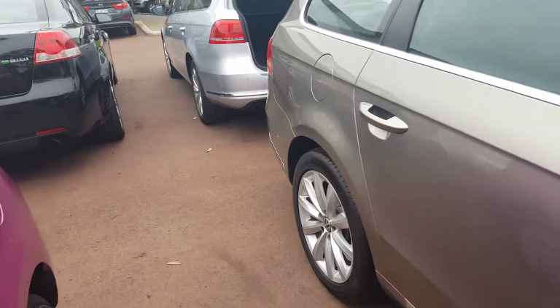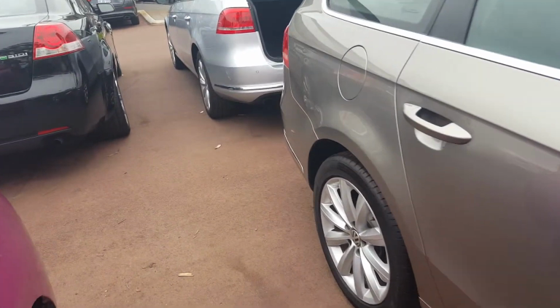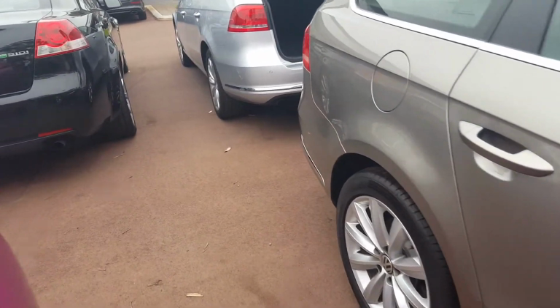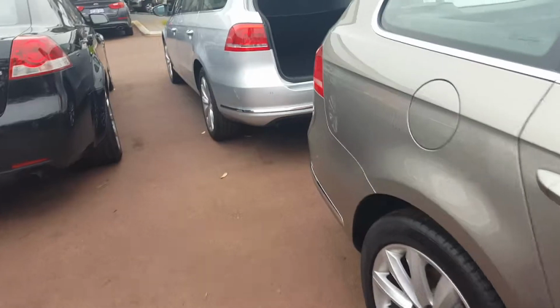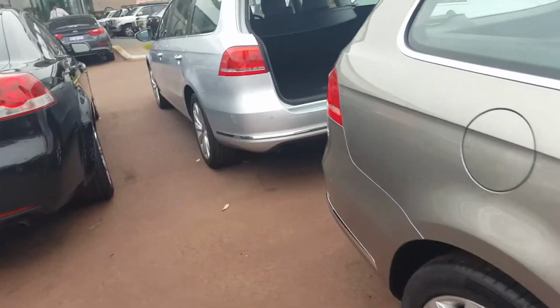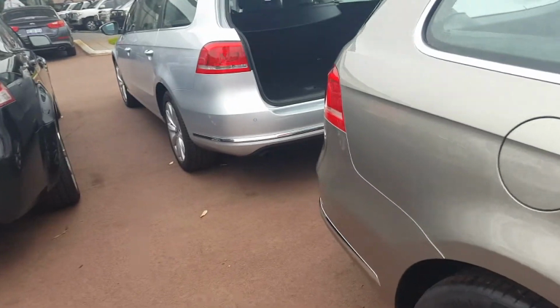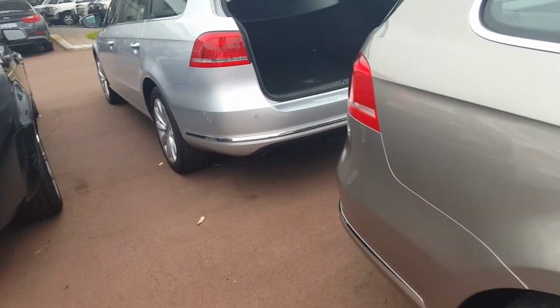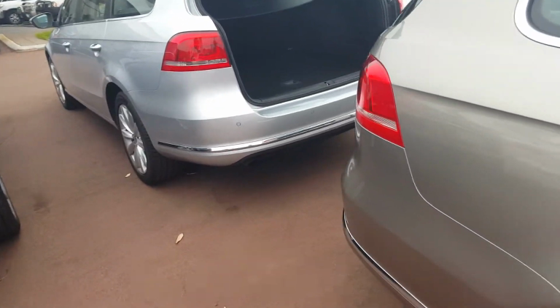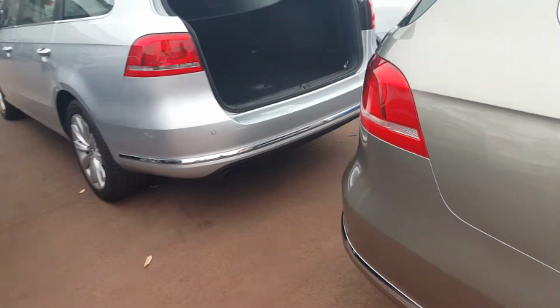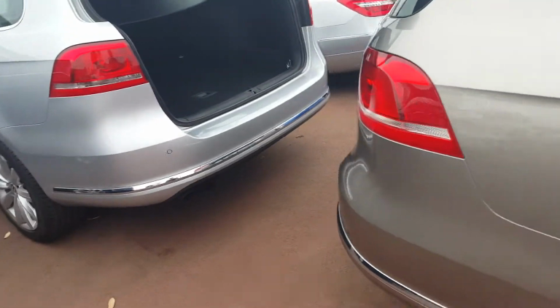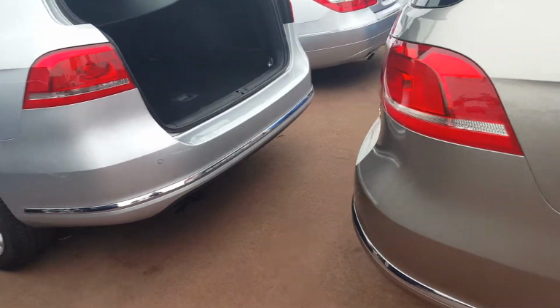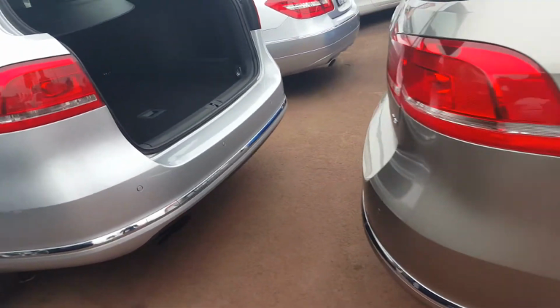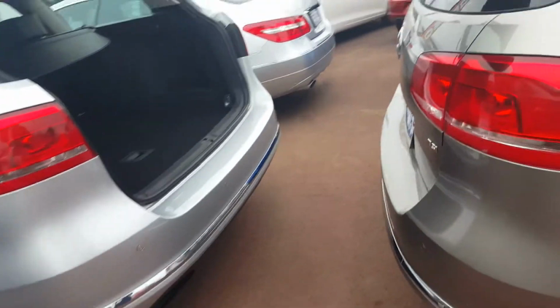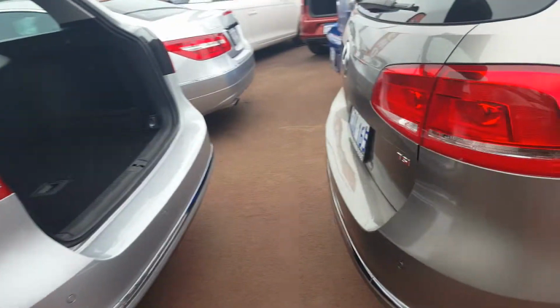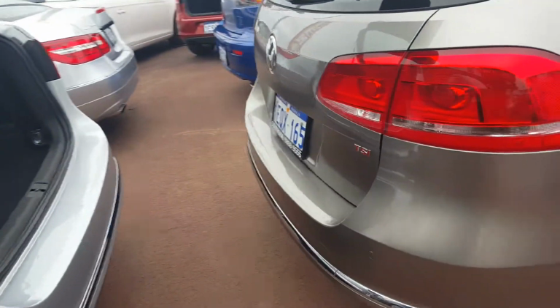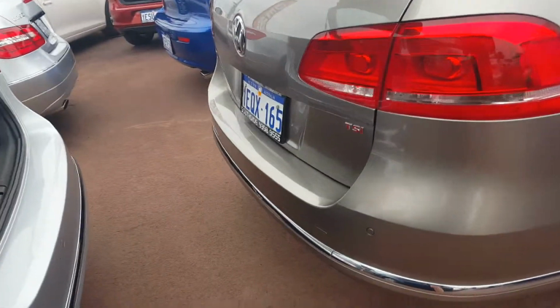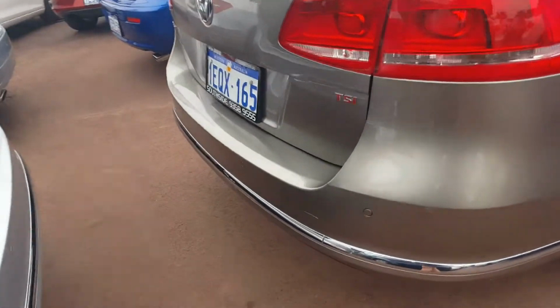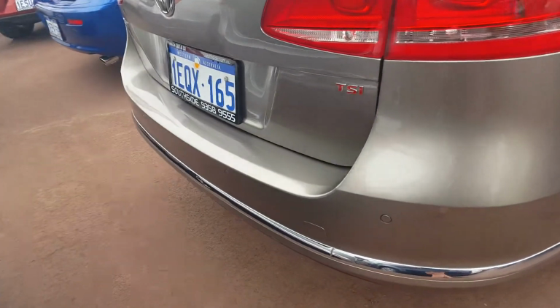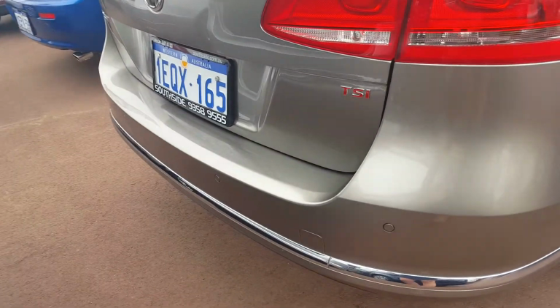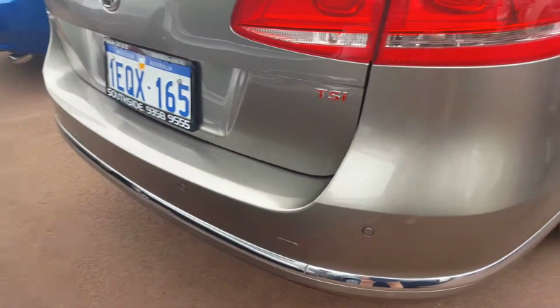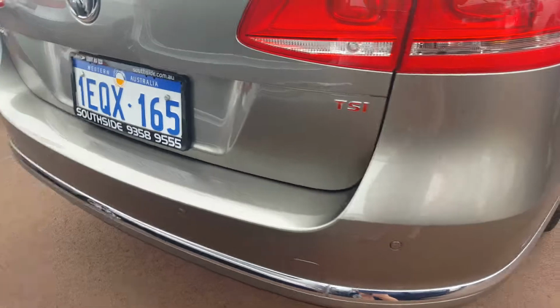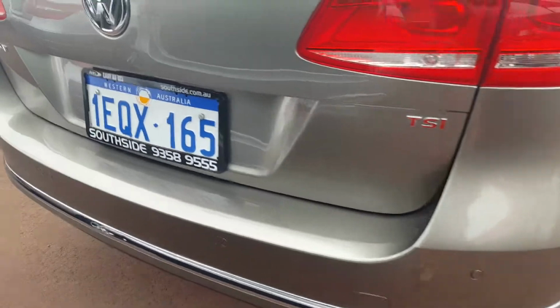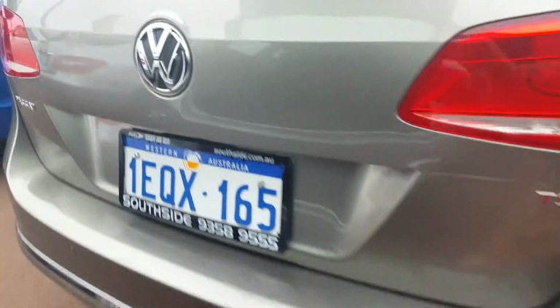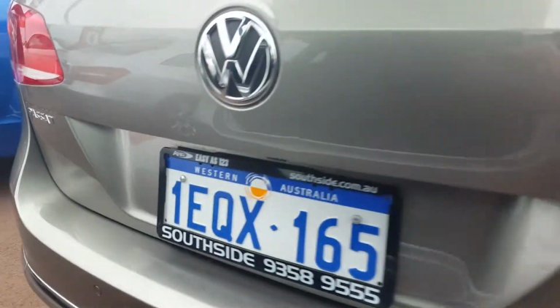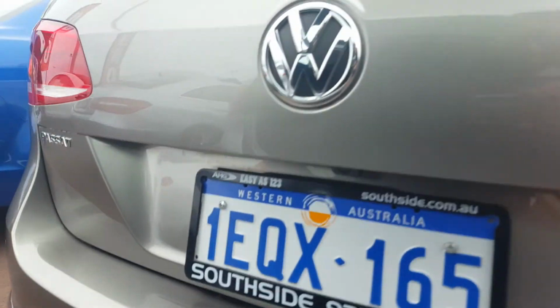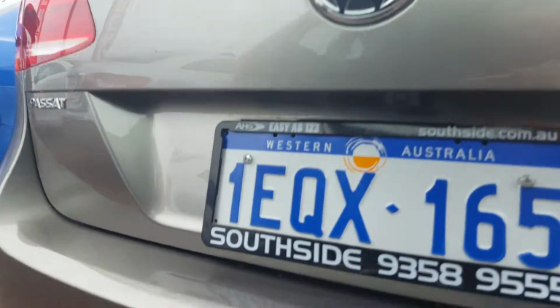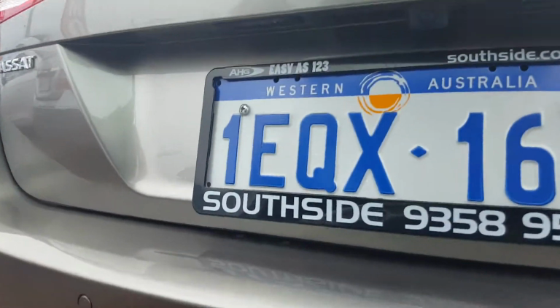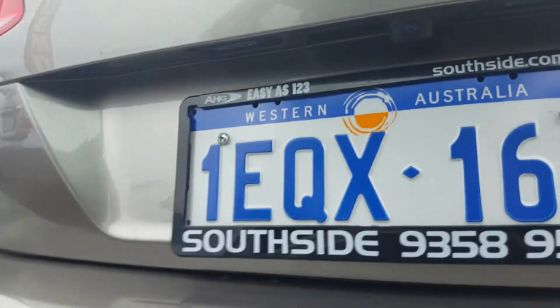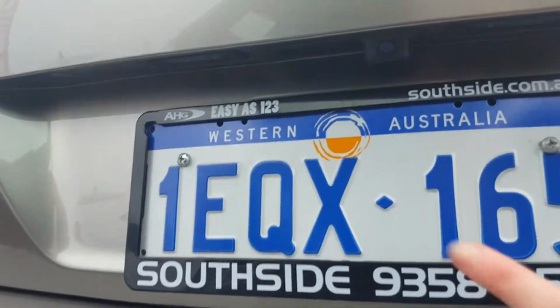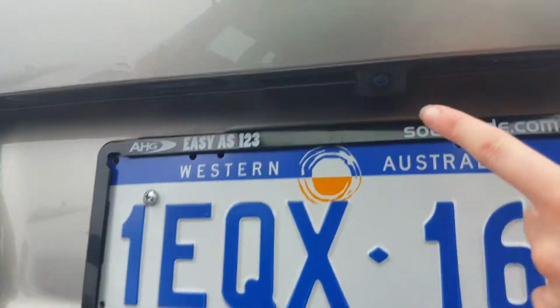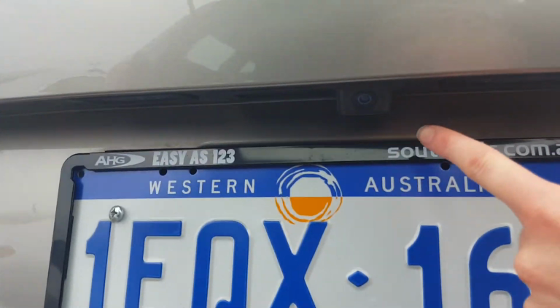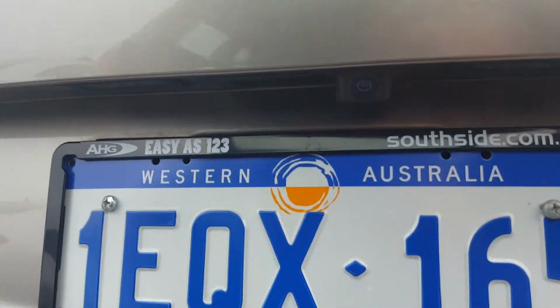We'll just come to the back of the car. You'll be able to notice it also has rear sensors. And just up here, we do have a reverse camera.